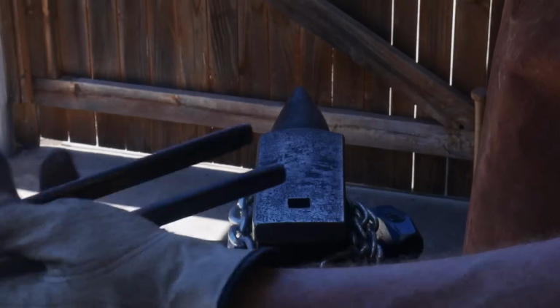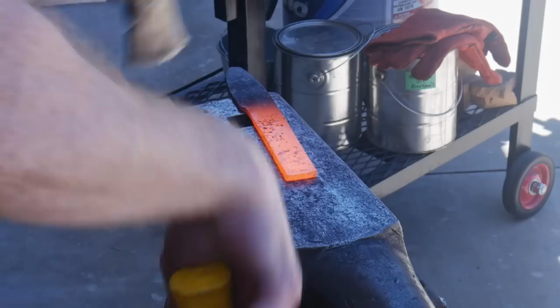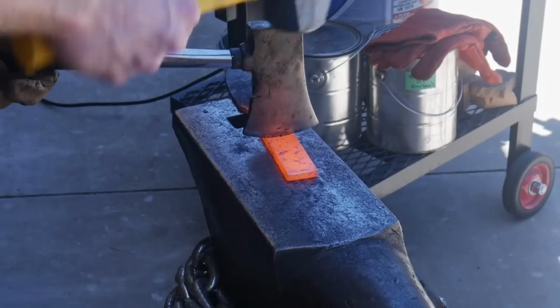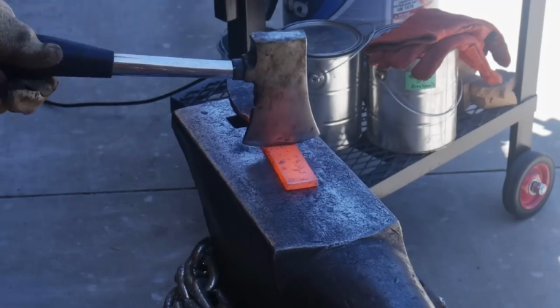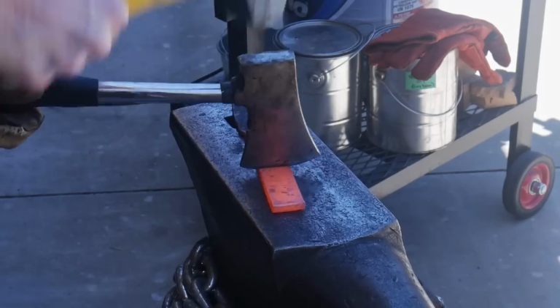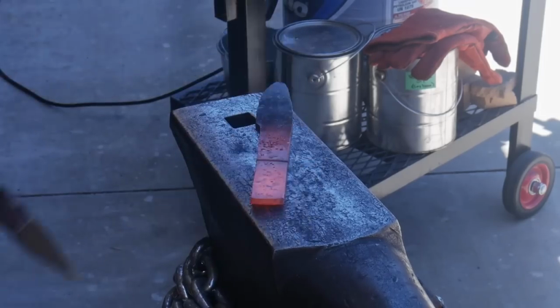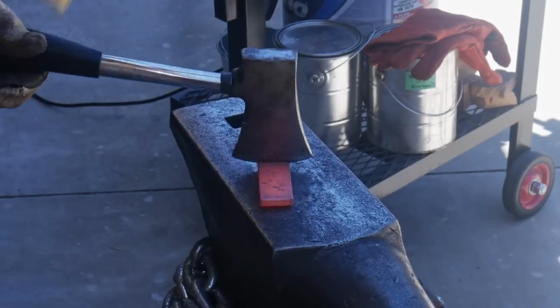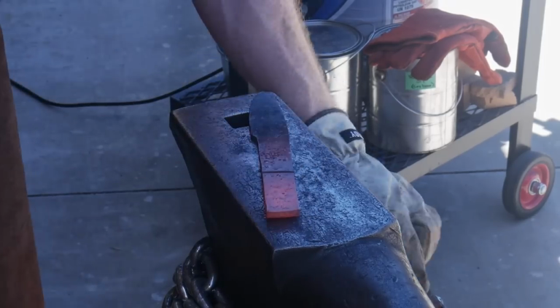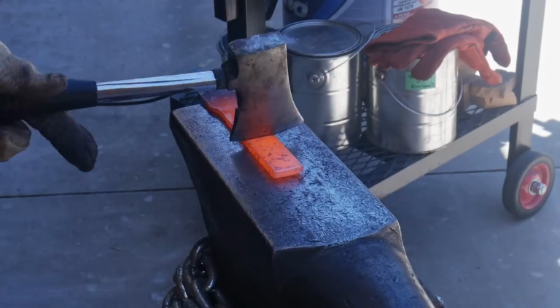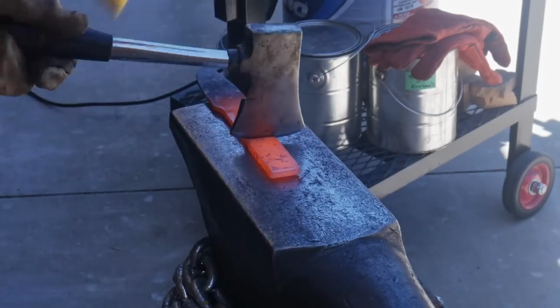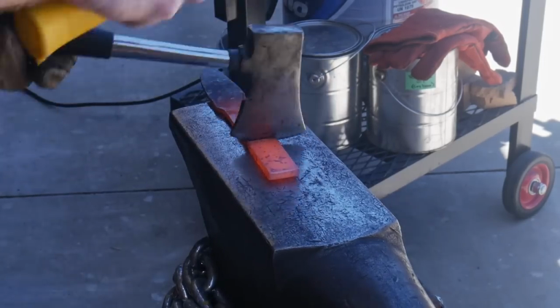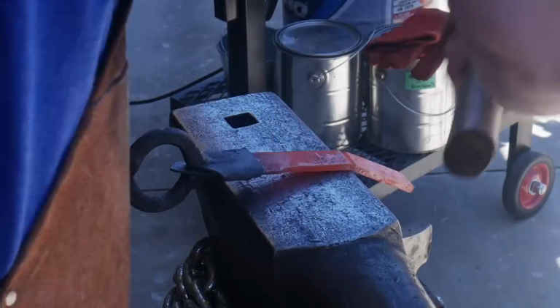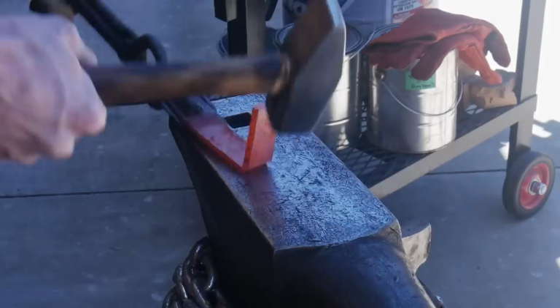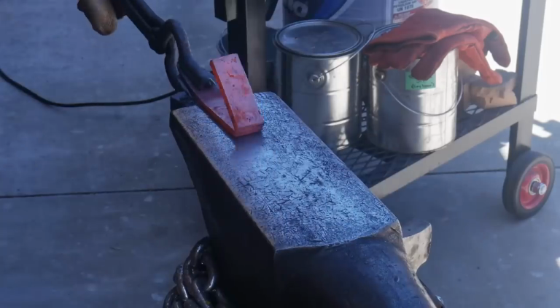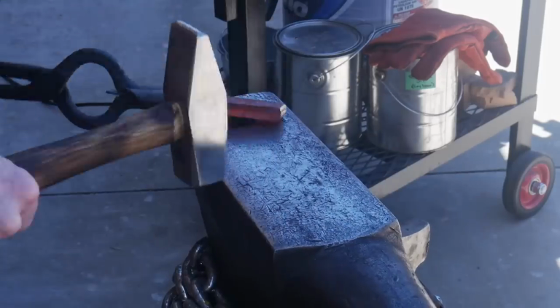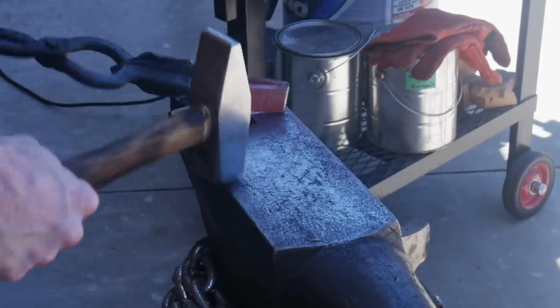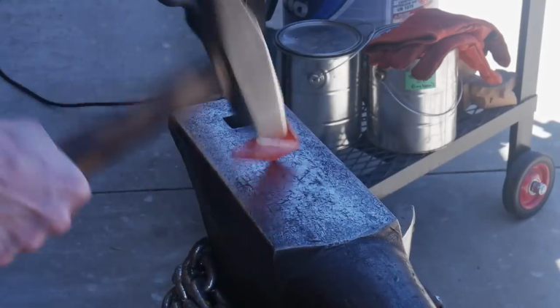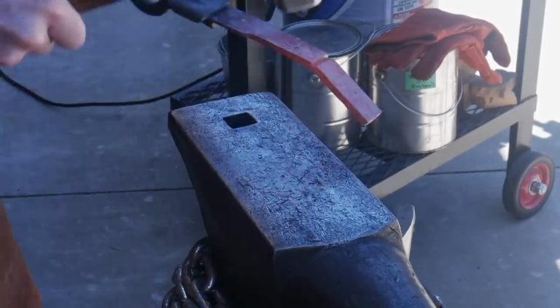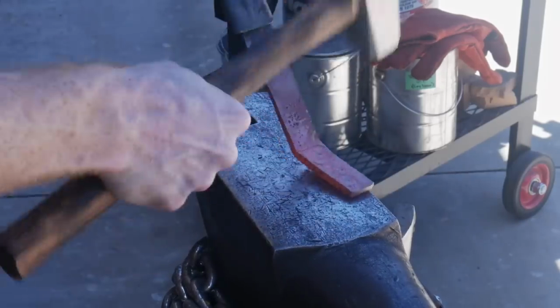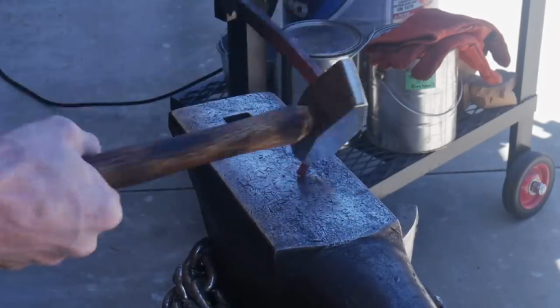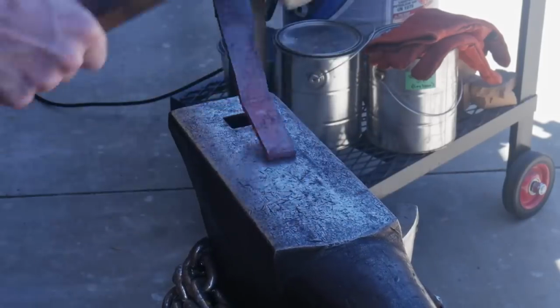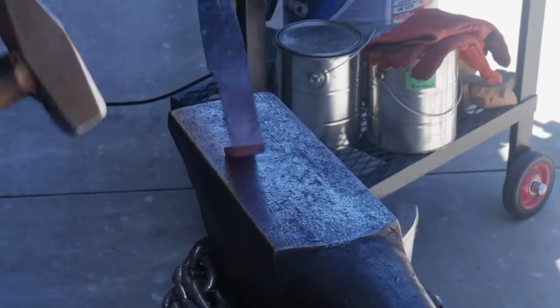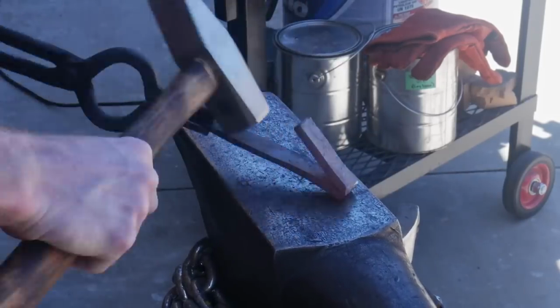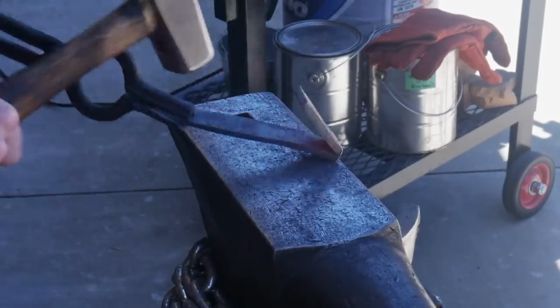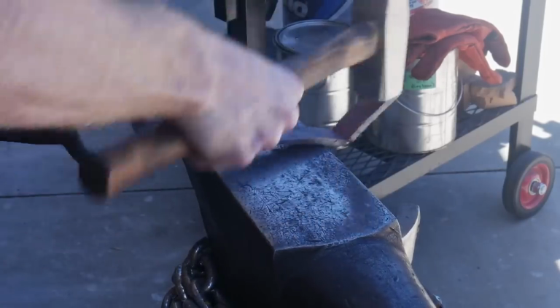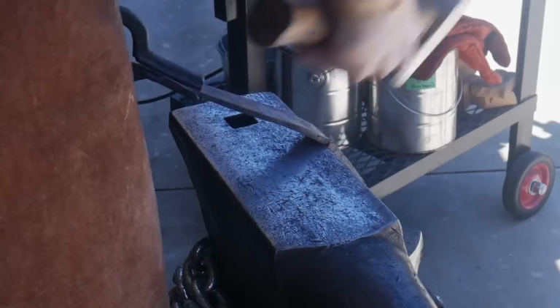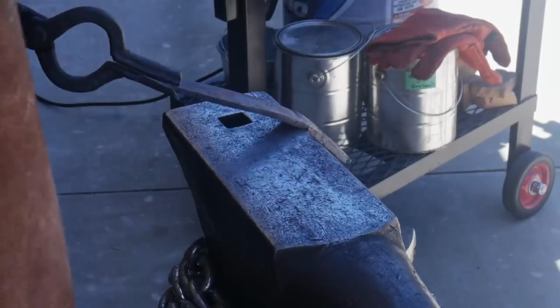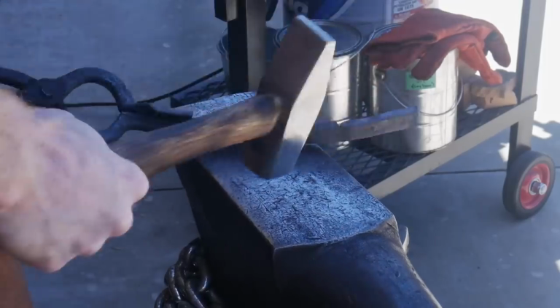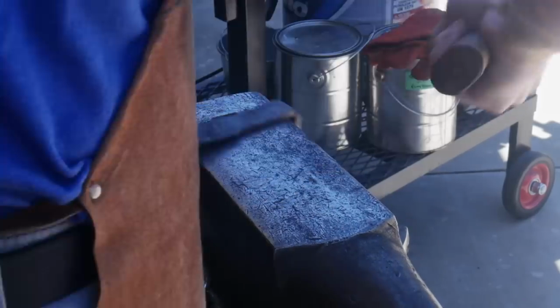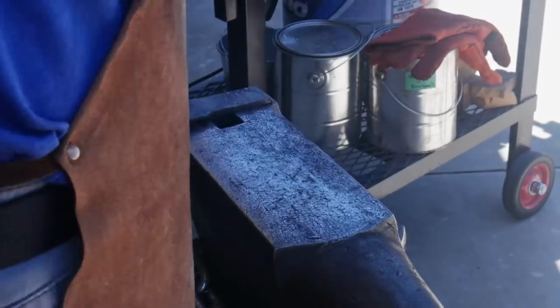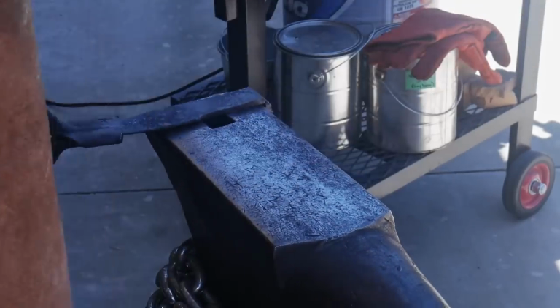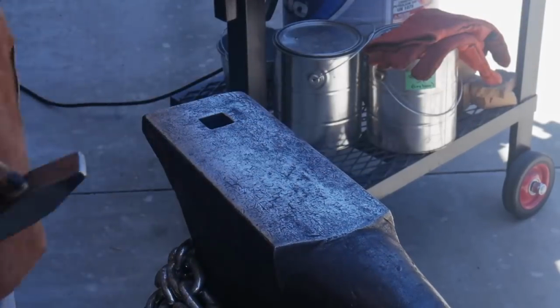You'll notice this anvil has had some years on it — this is actually my grandfather's anvil that he bought in the port of New Orleans about 100 years ago. Pretty cool history to be forging a knife on my grandfather's anvil; that just makes me happy.